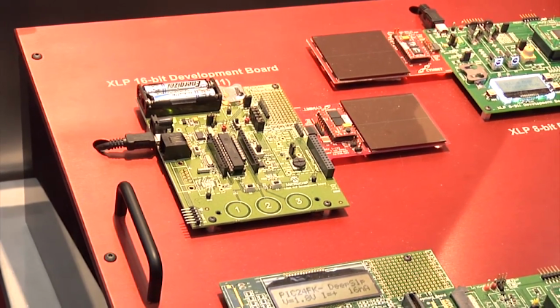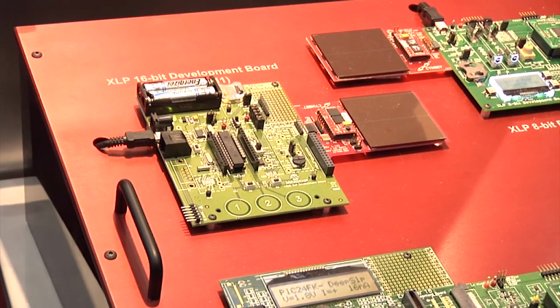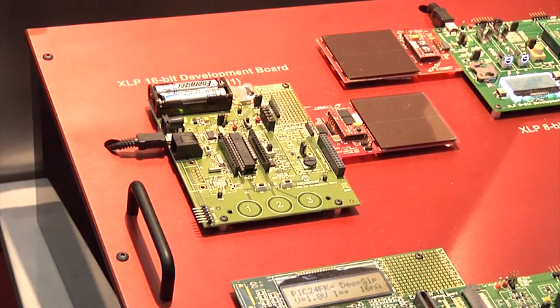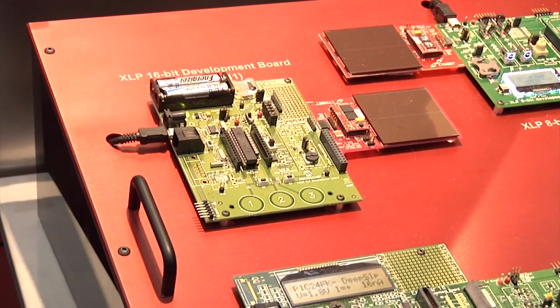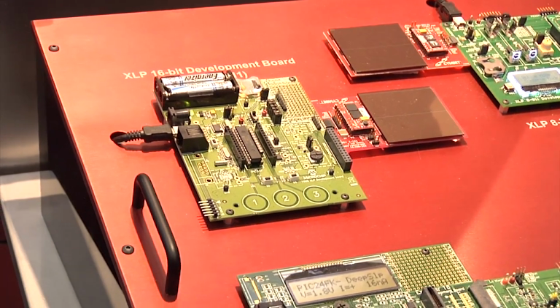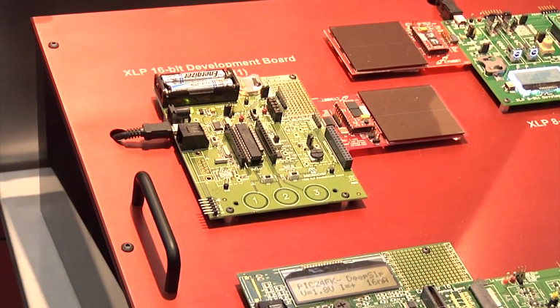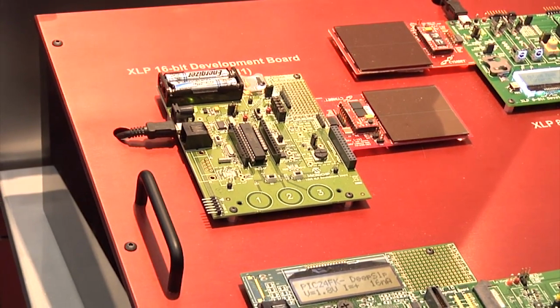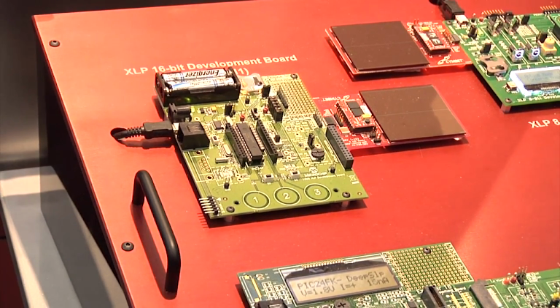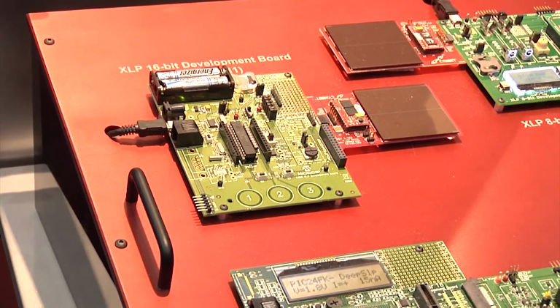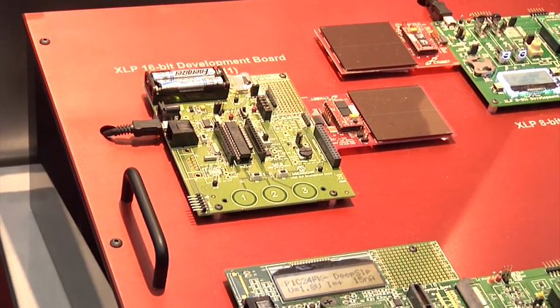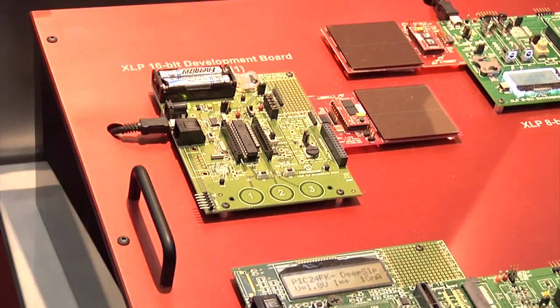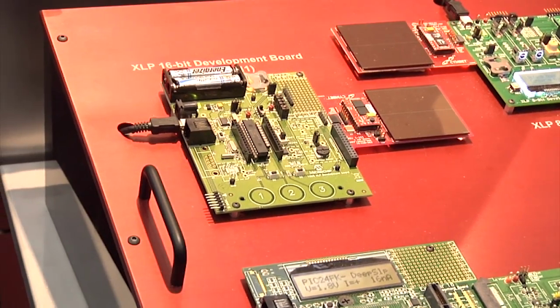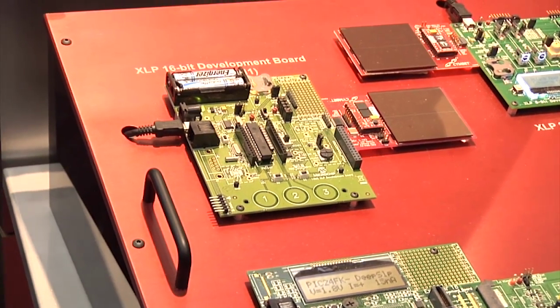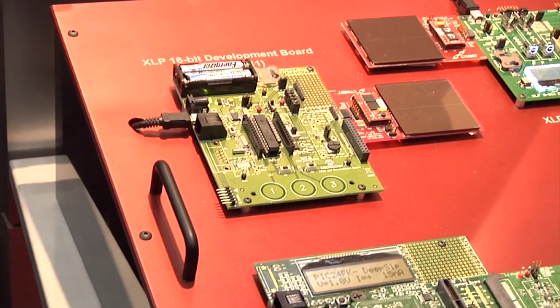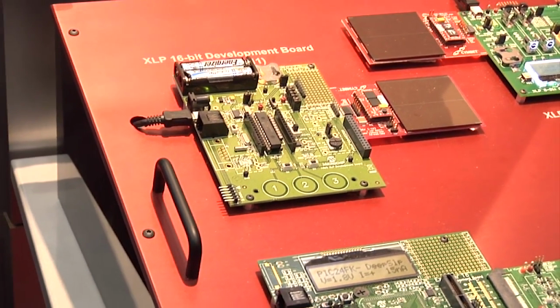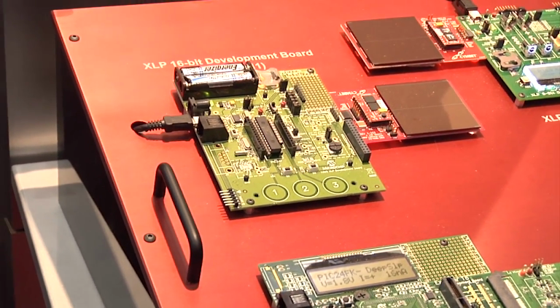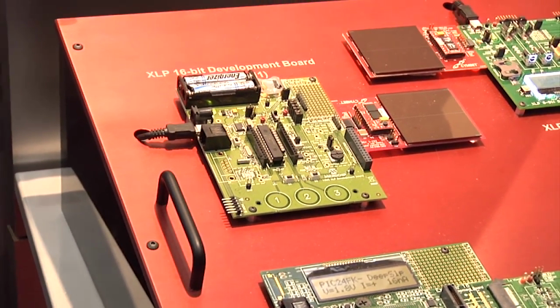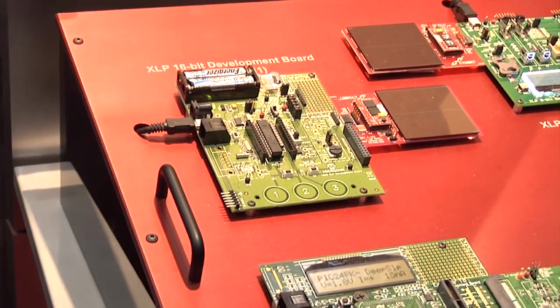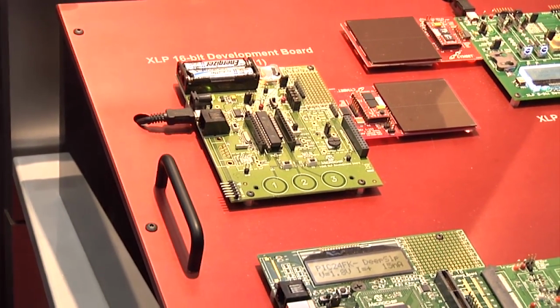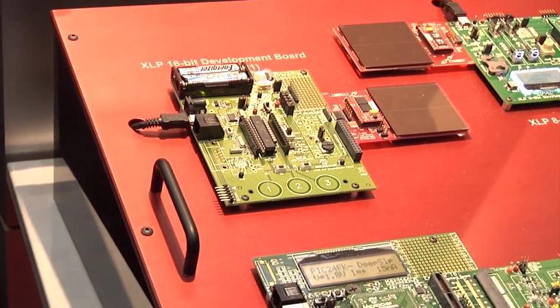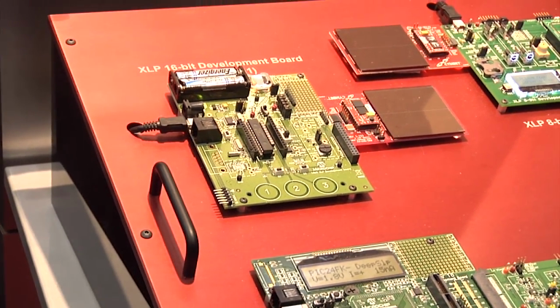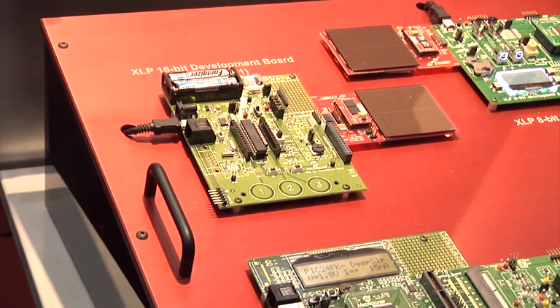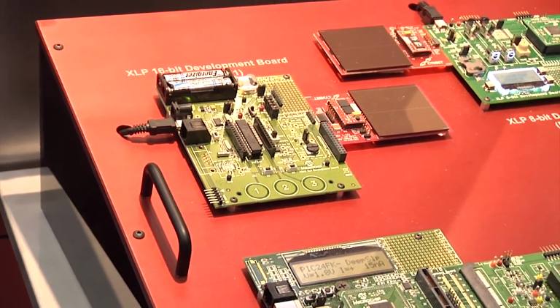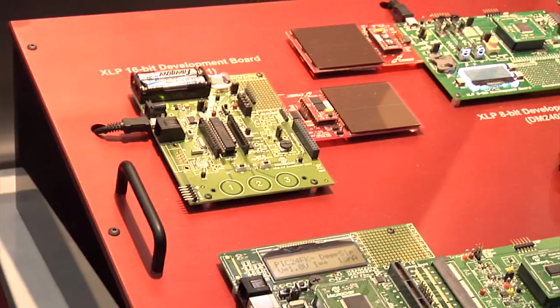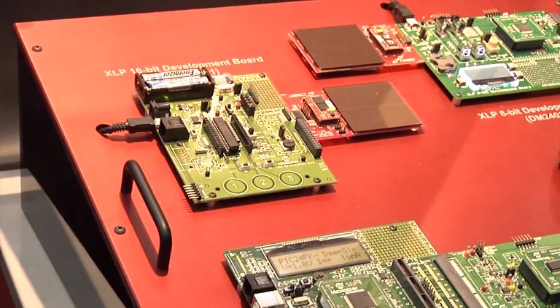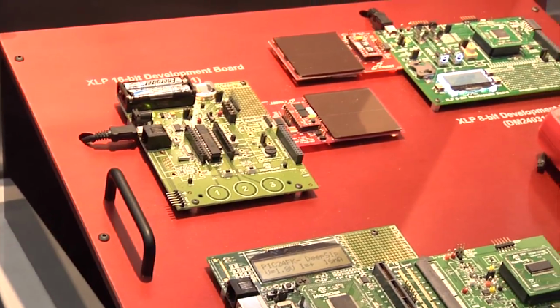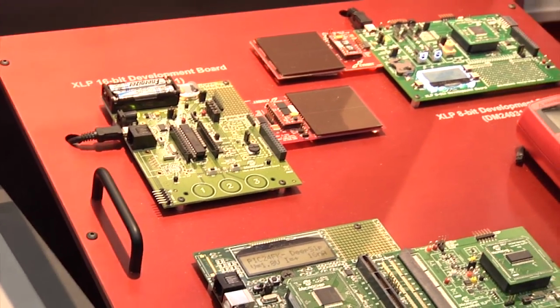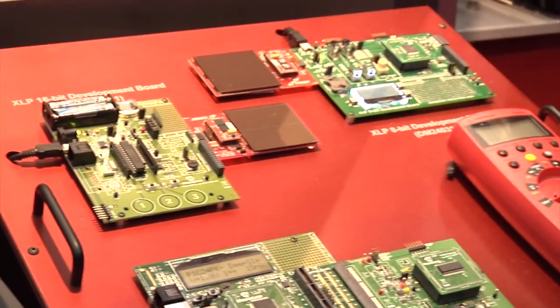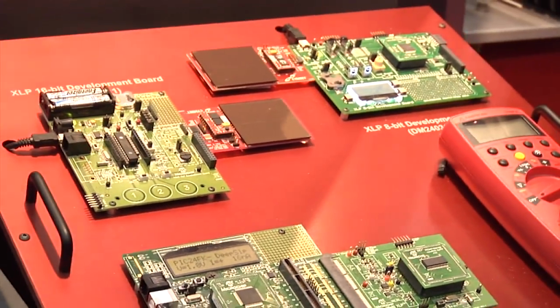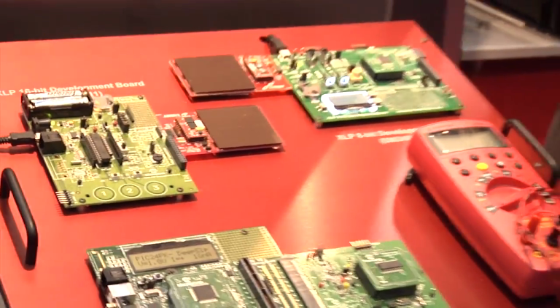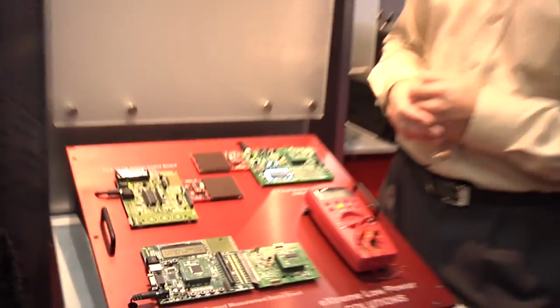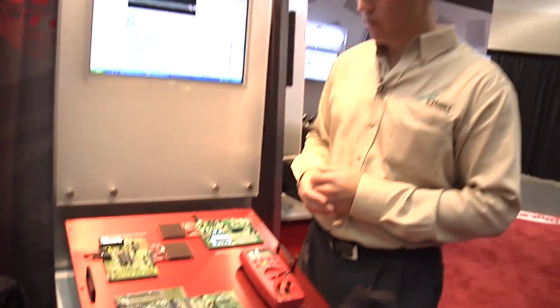The XLP development board can also be adapted to low-power radios, for example the MRF 802.15.4 radio from Microchip.